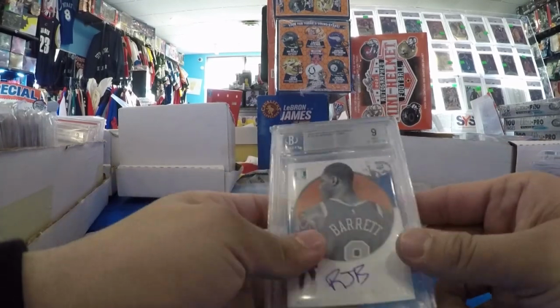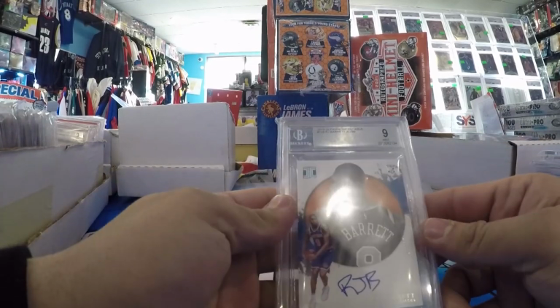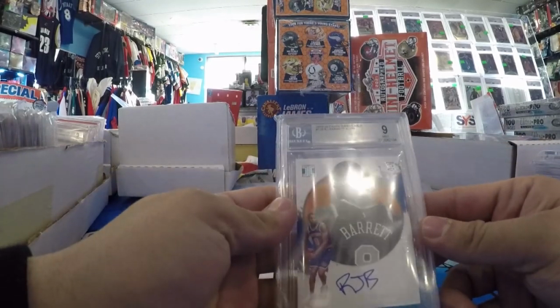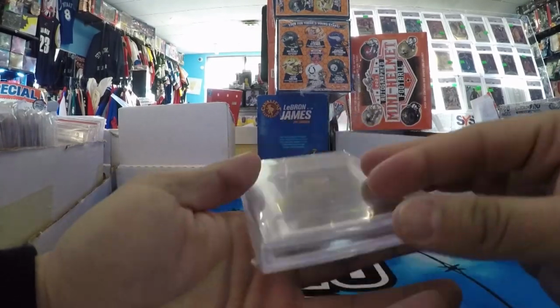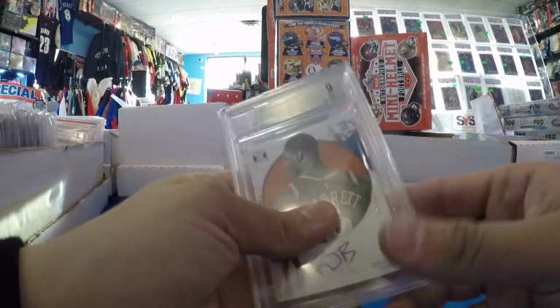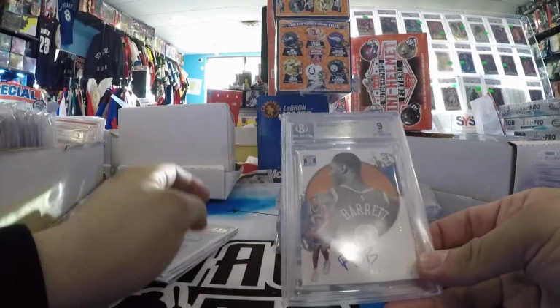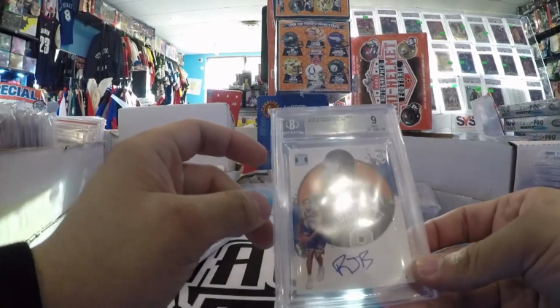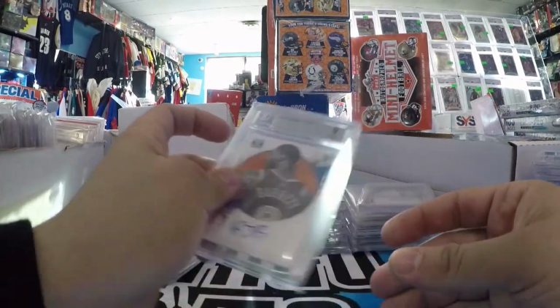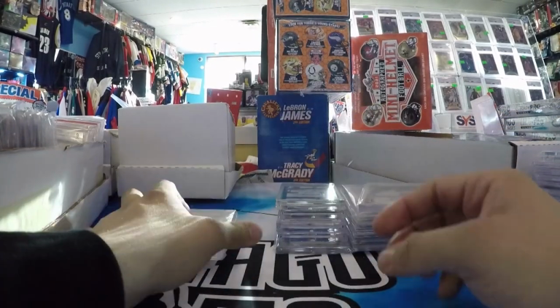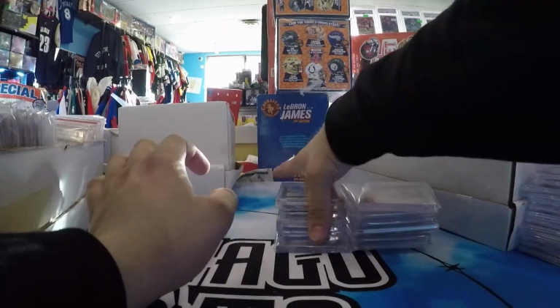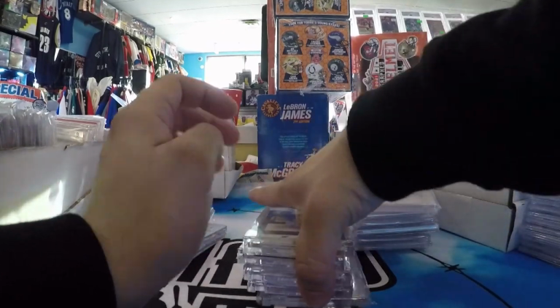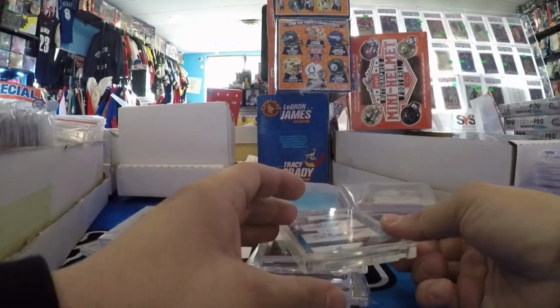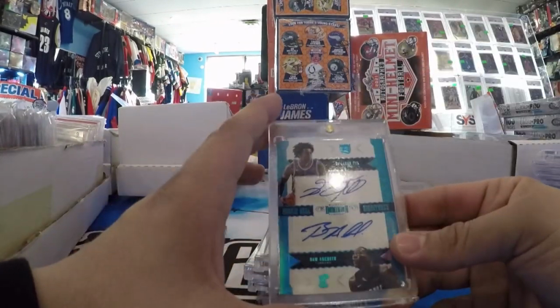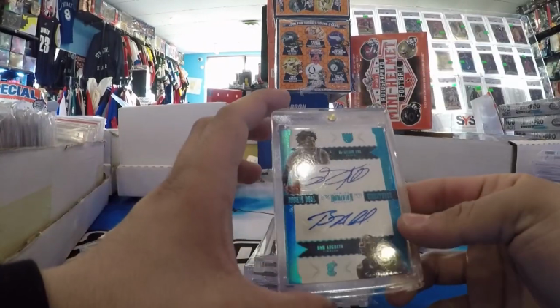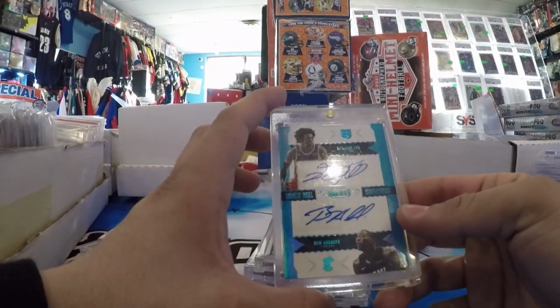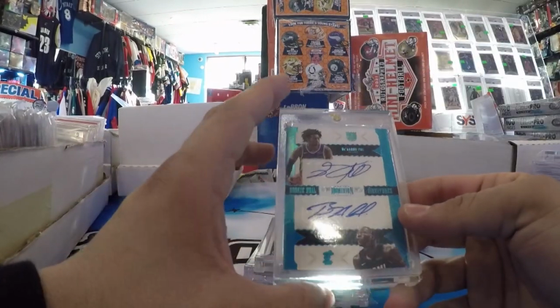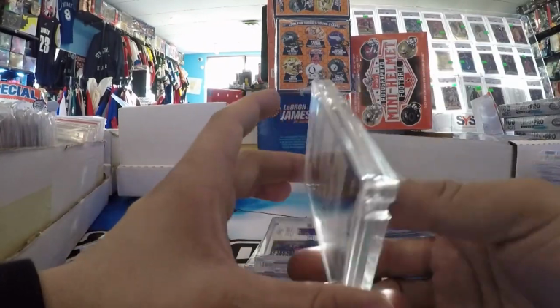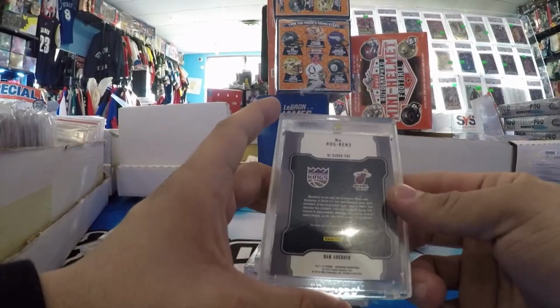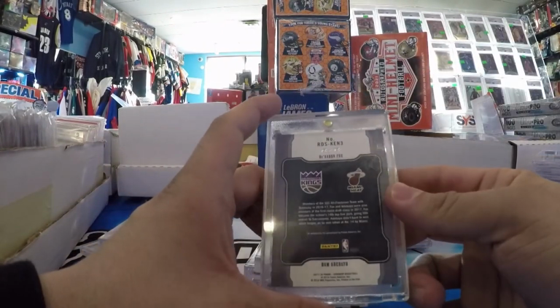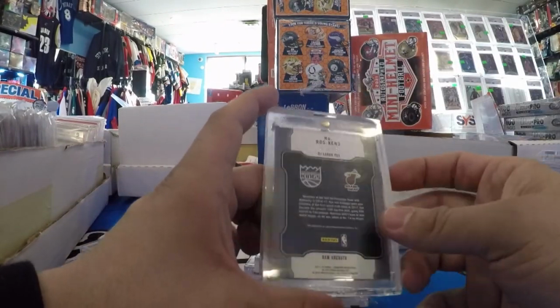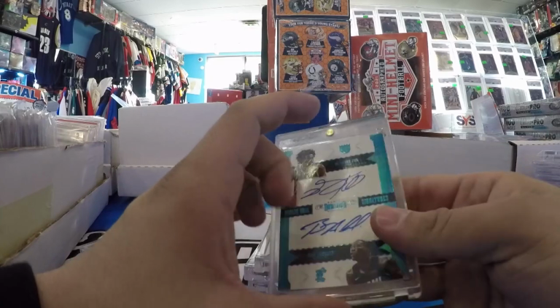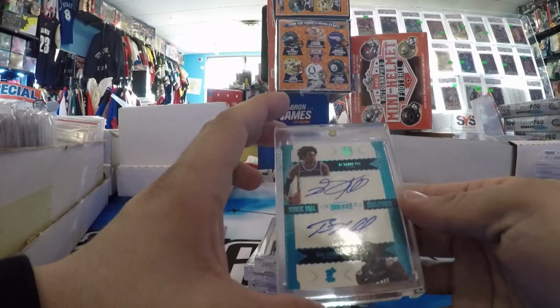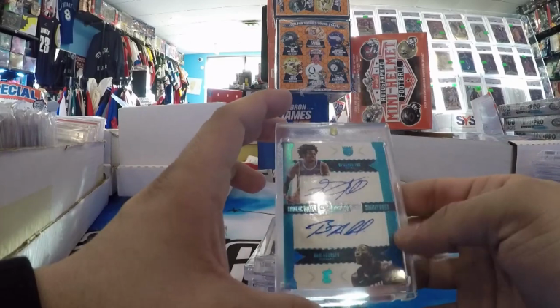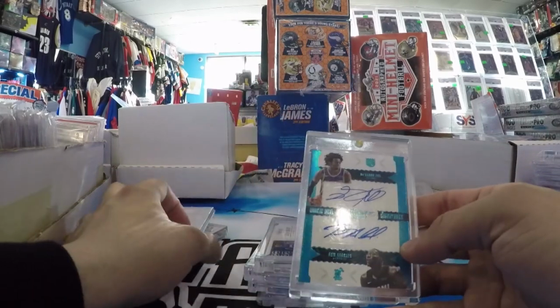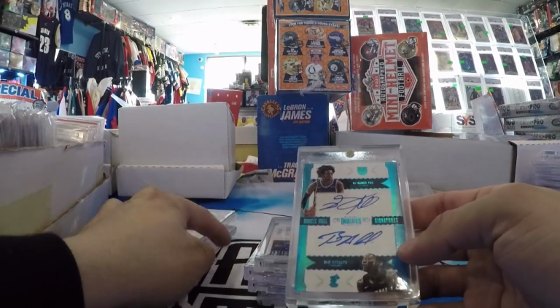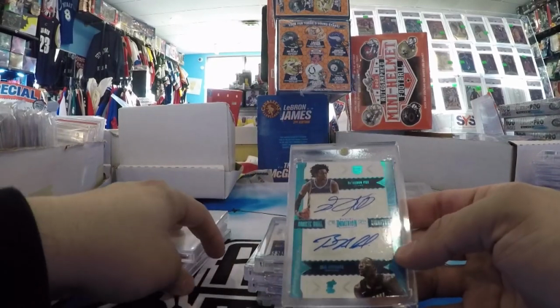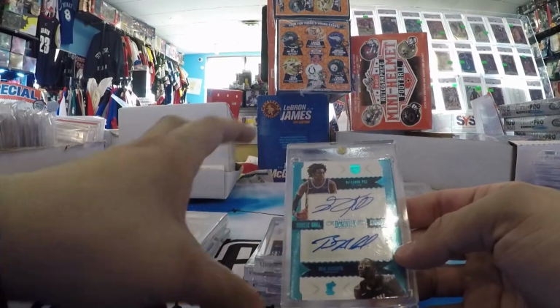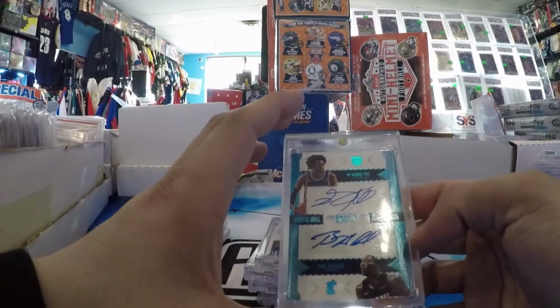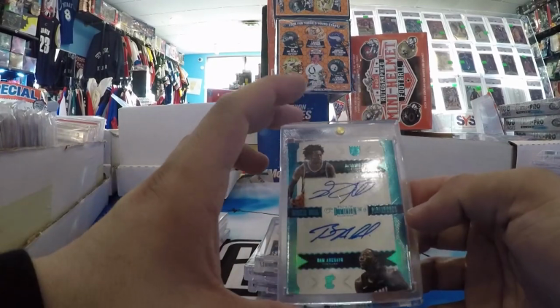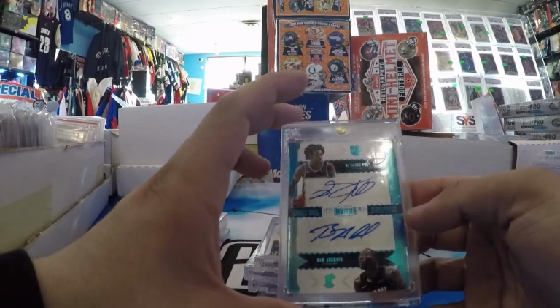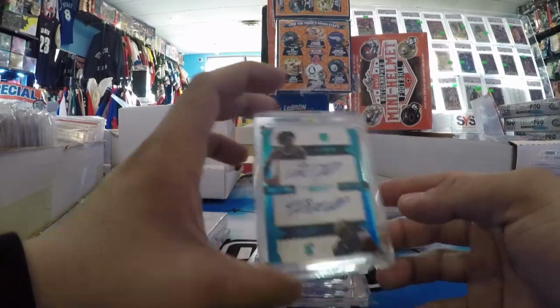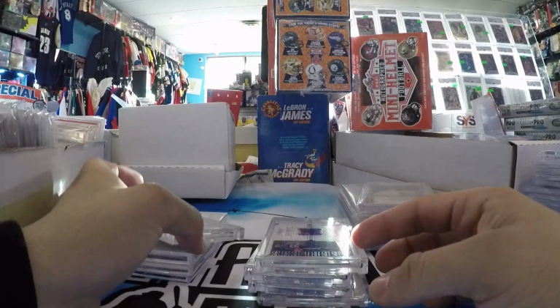RJ Barrett Impeccable Rookie BGS 9/10 Auto, out of 99, on card. Got a 1/1. De'Aaron Fox, Bam Adebayo Dual Rookie Auto — a couple of Kentucky guys. Jimmy will have this one day, don't worry.